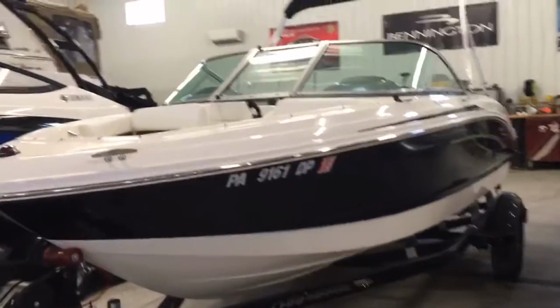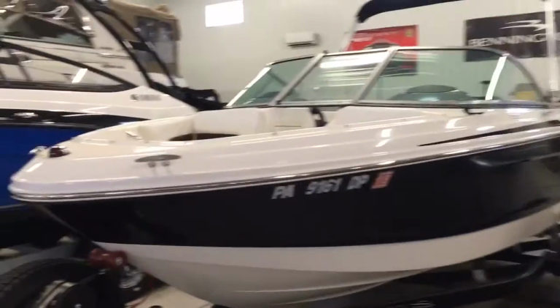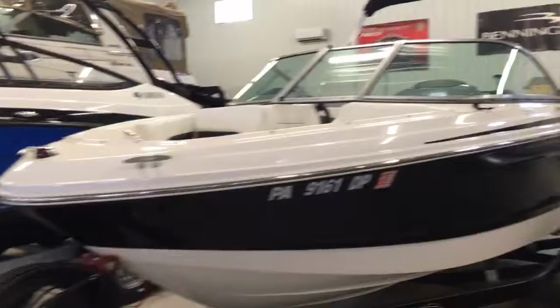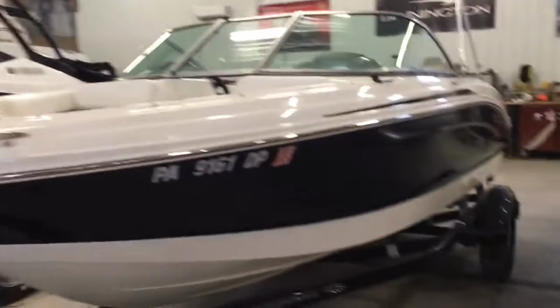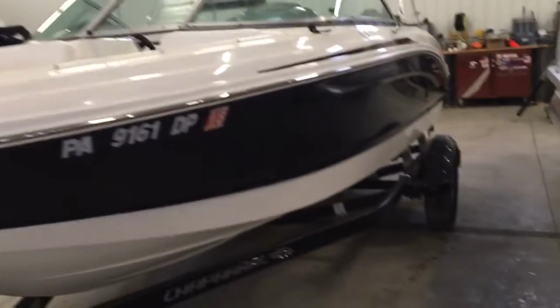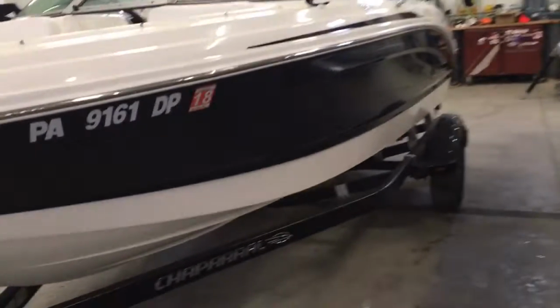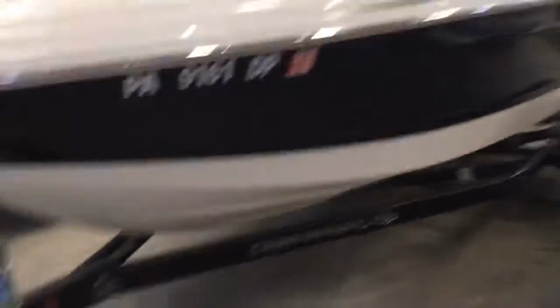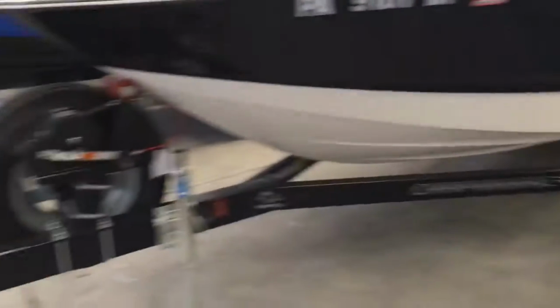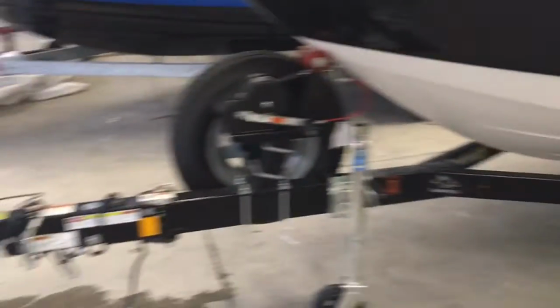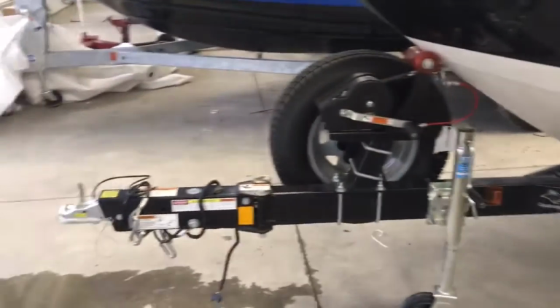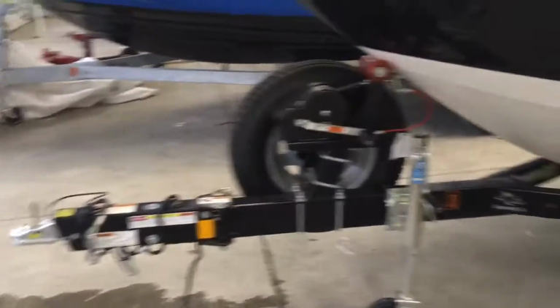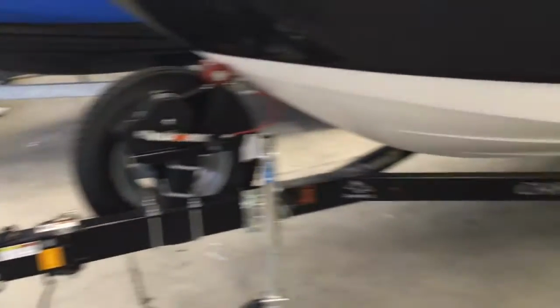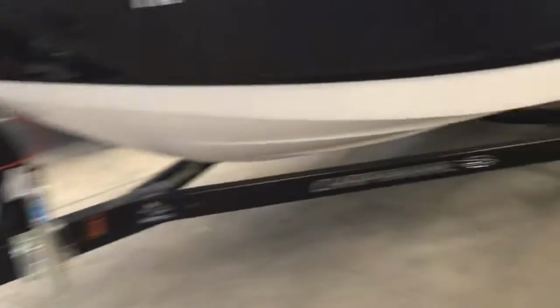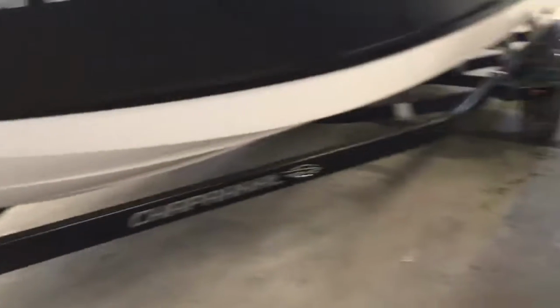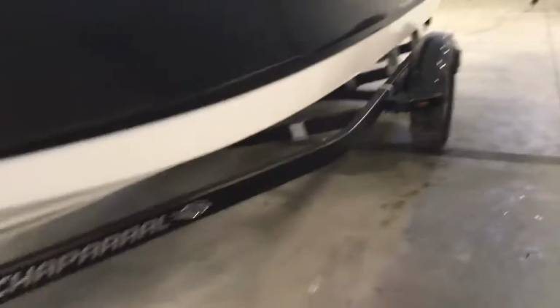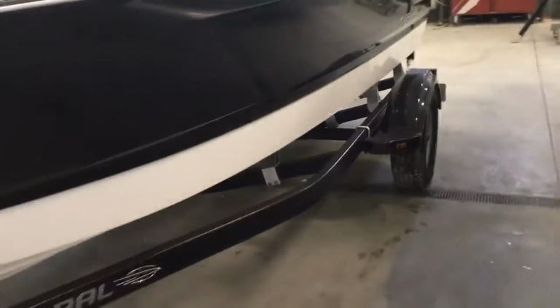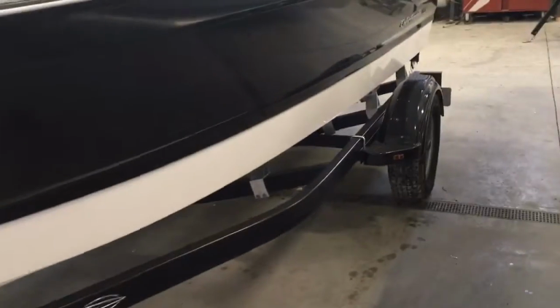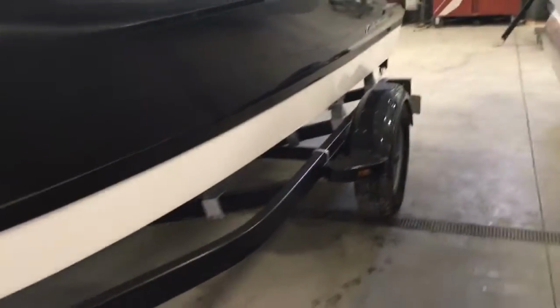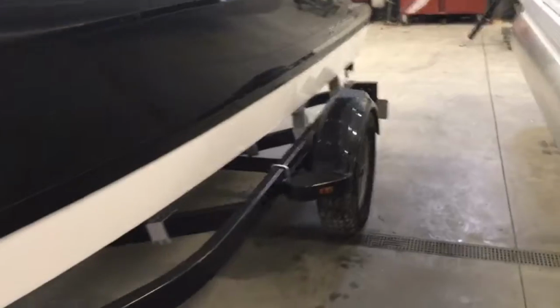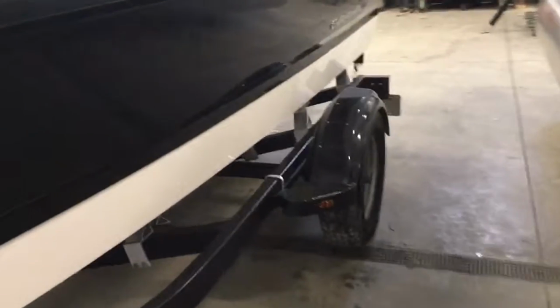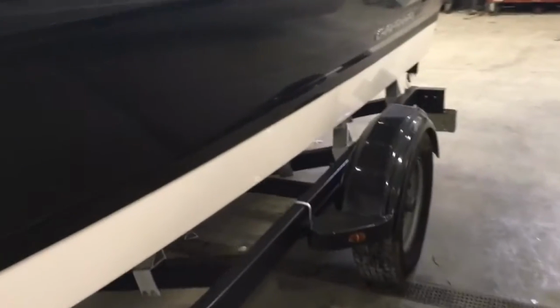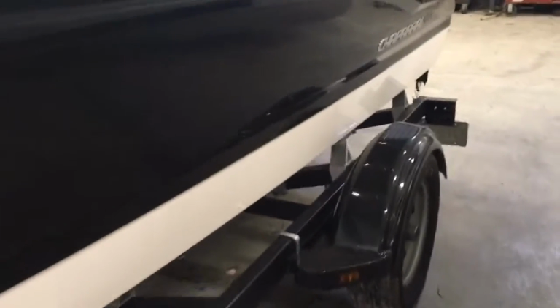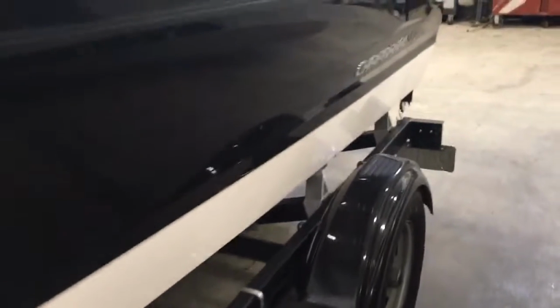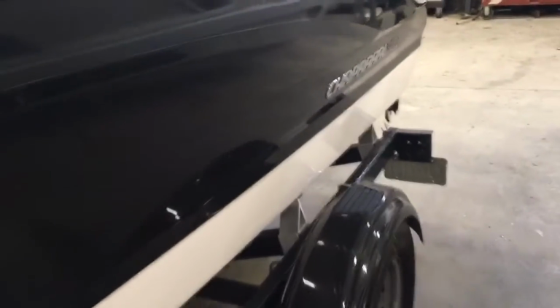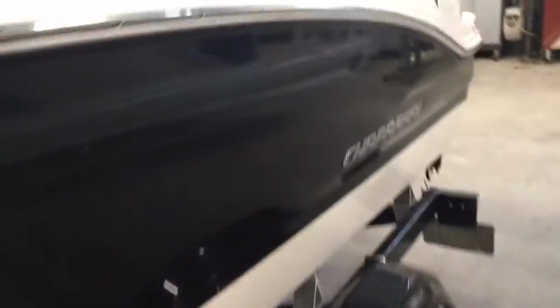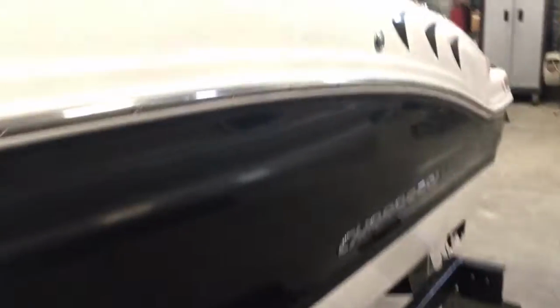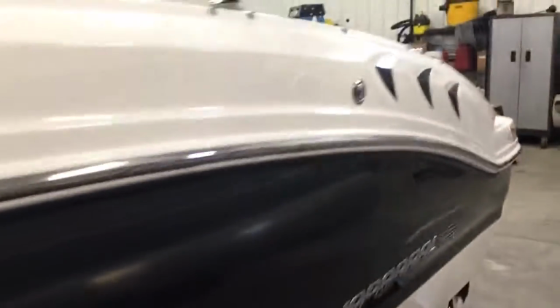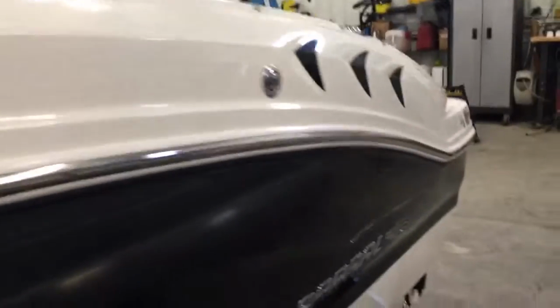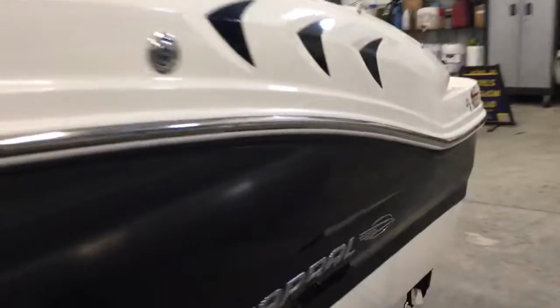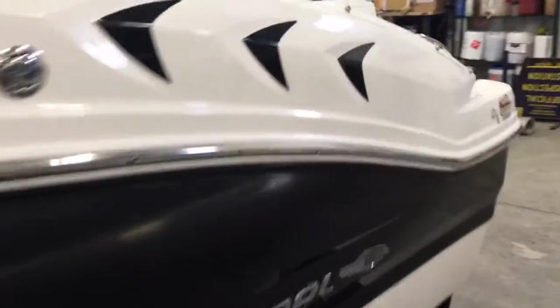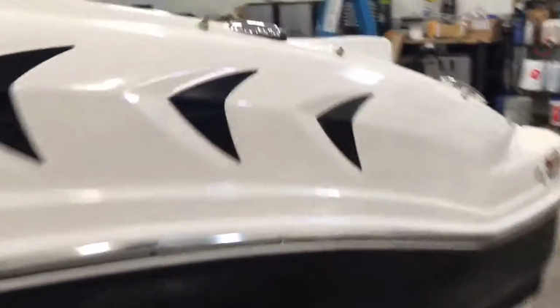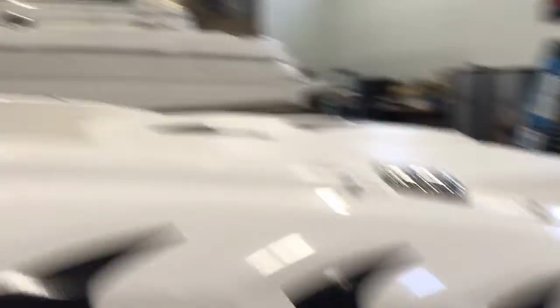The boat only has 43 hours on it. It comes with this custom color-match trailer — black and white — and the trailer has brakes.